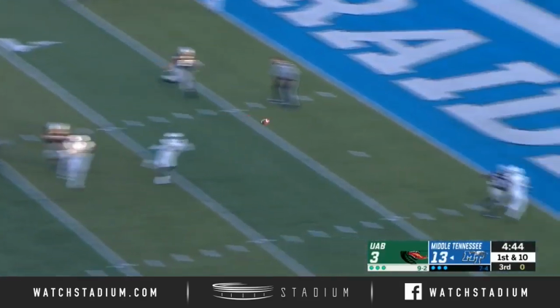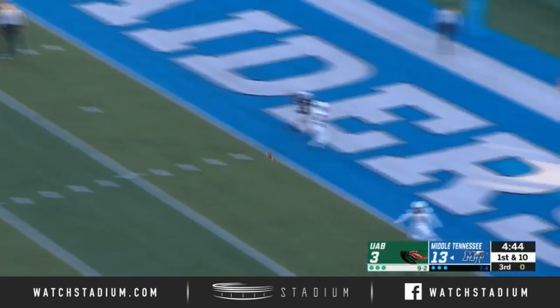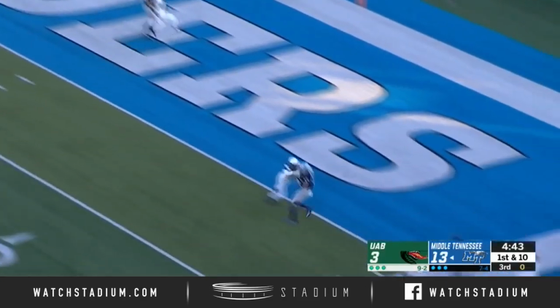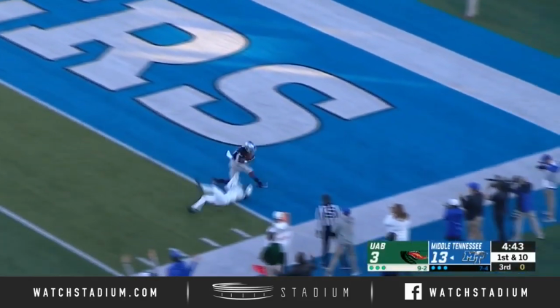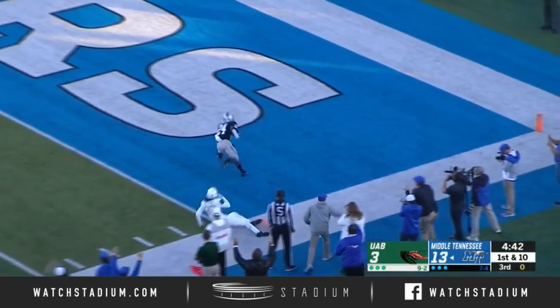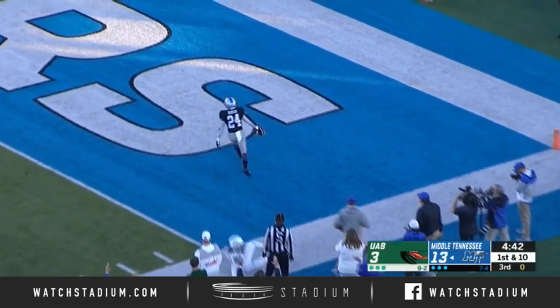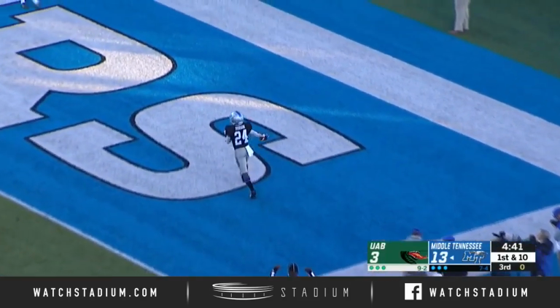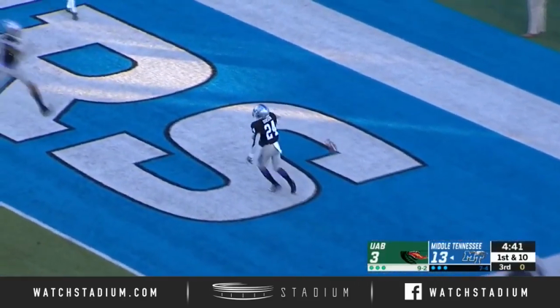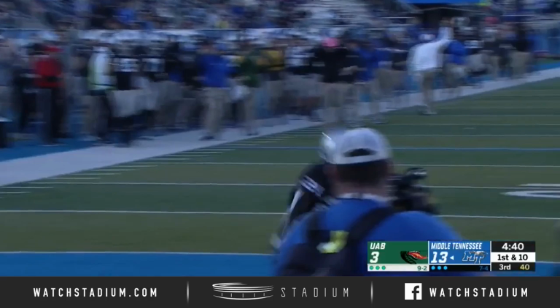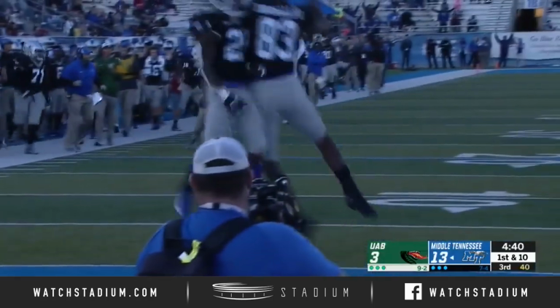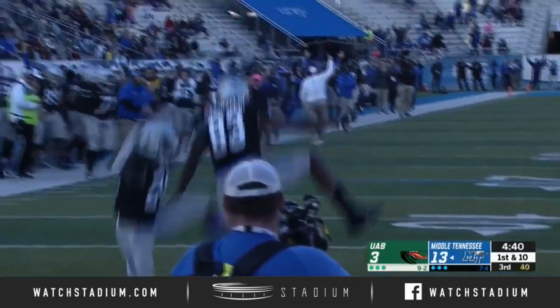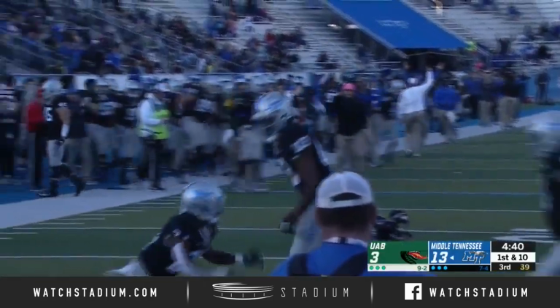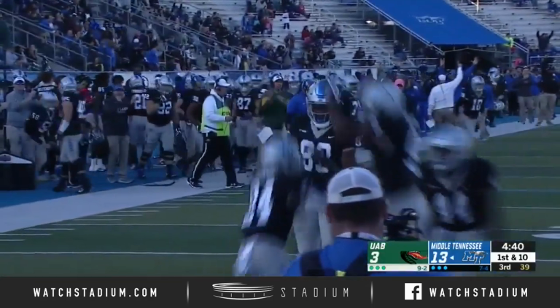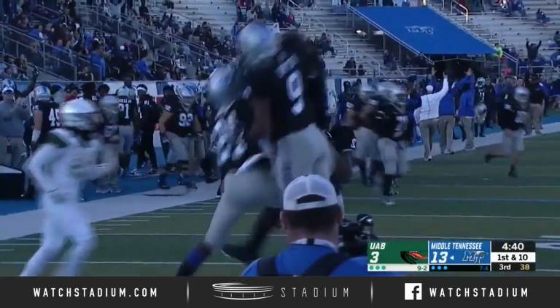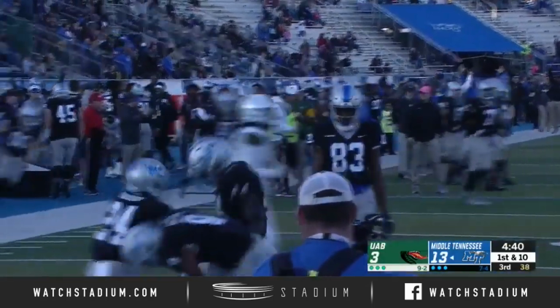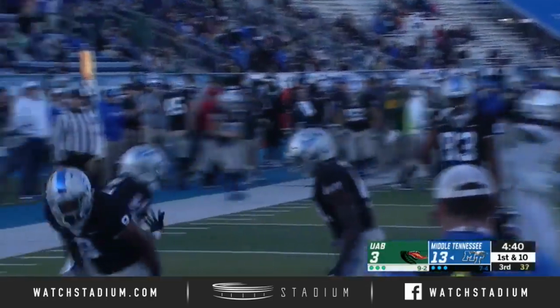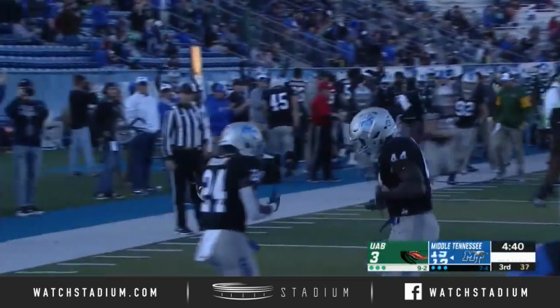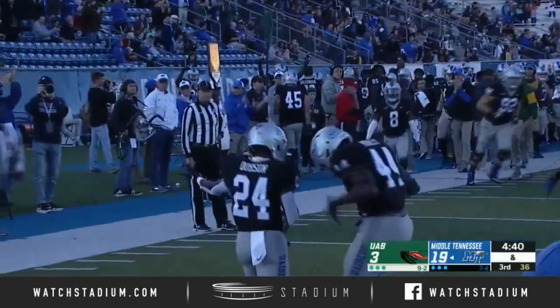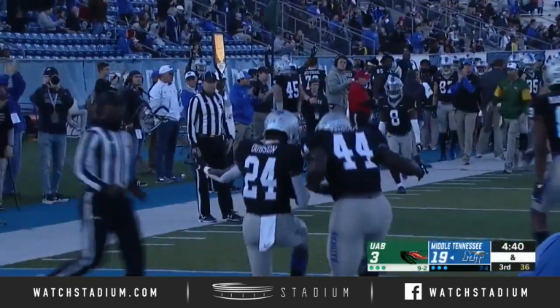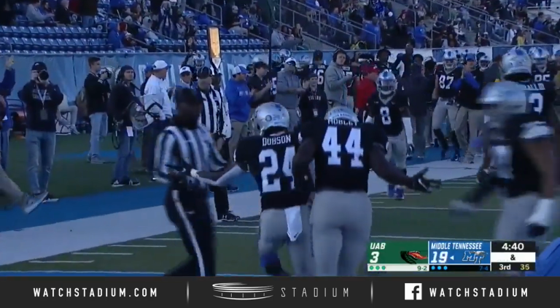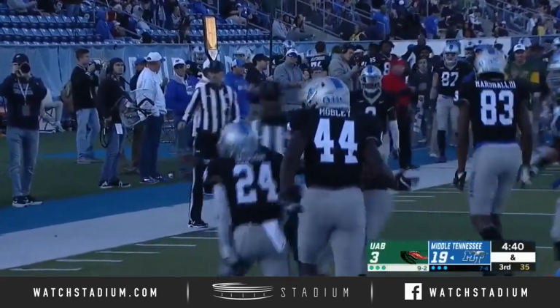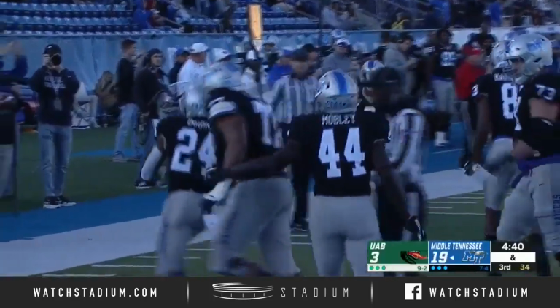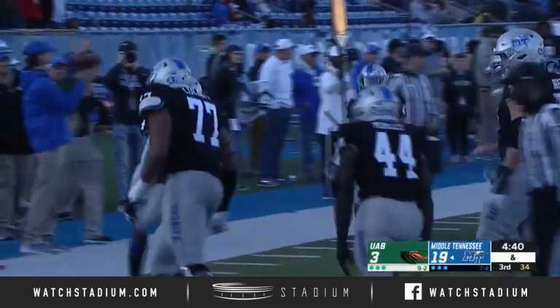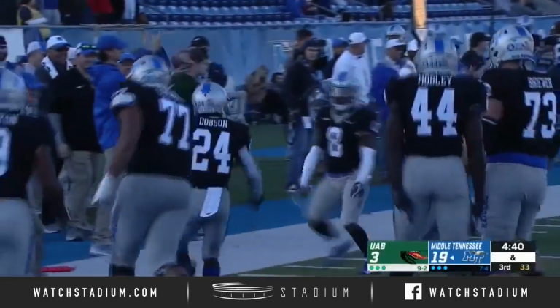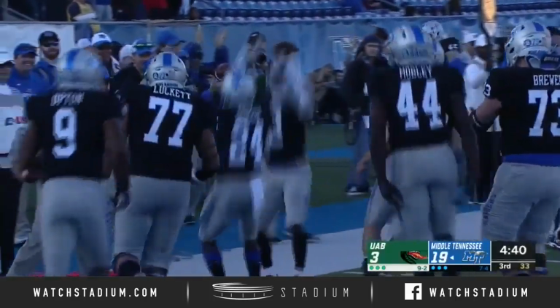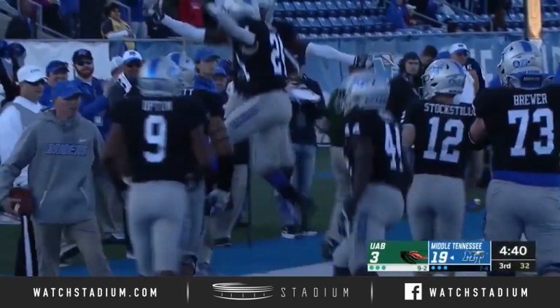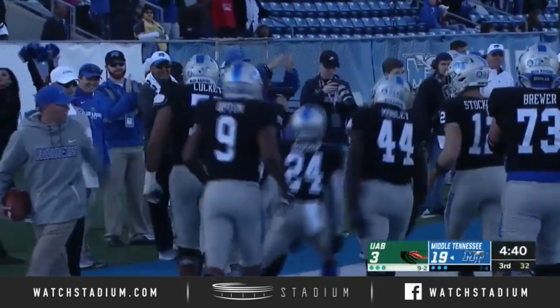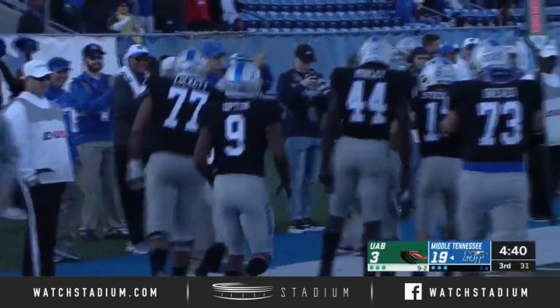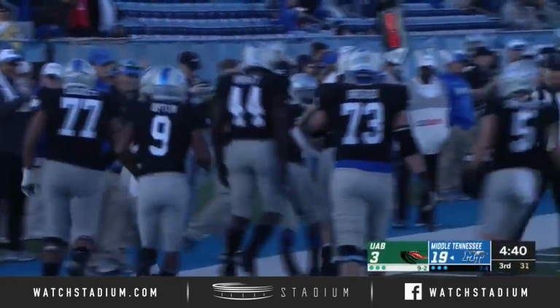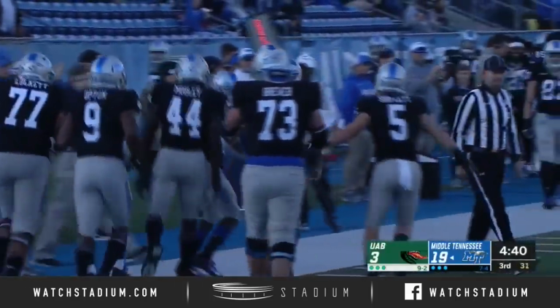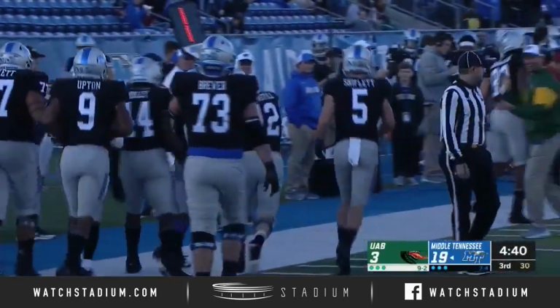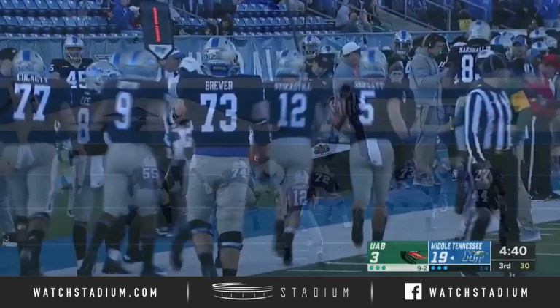Stock still looking right side — touchdown! Zach Dobson's first career touchdown as a Blue Raider has given Middle Tennessee a 16-point lead.